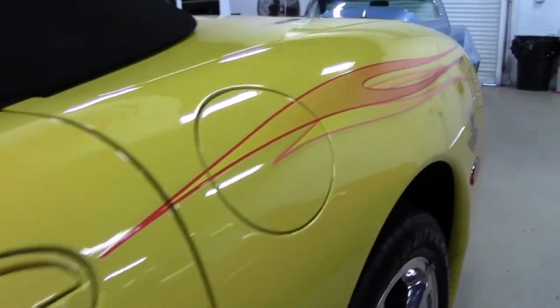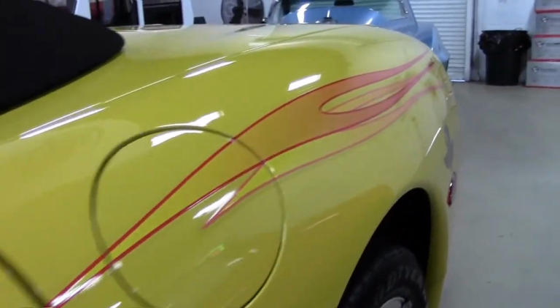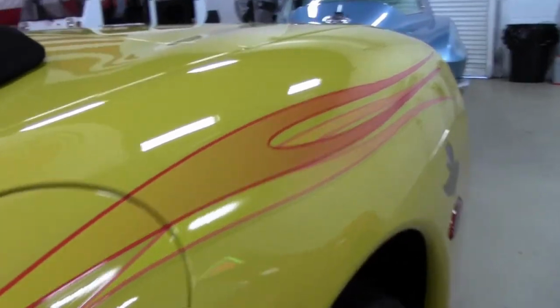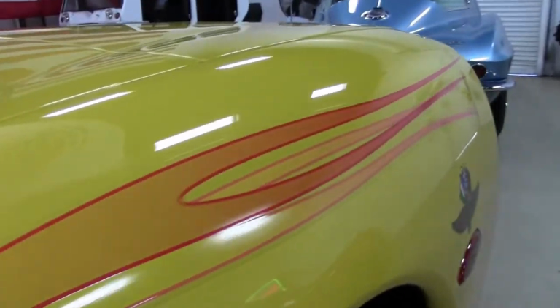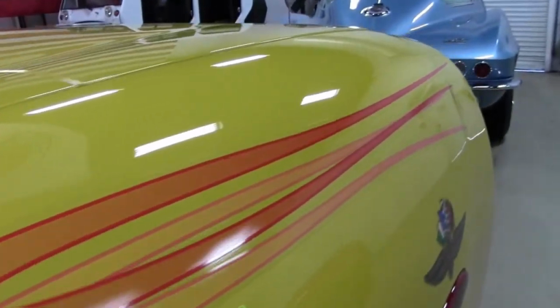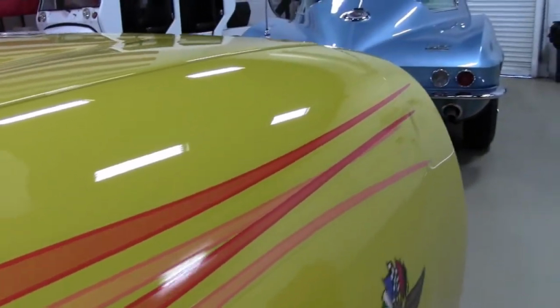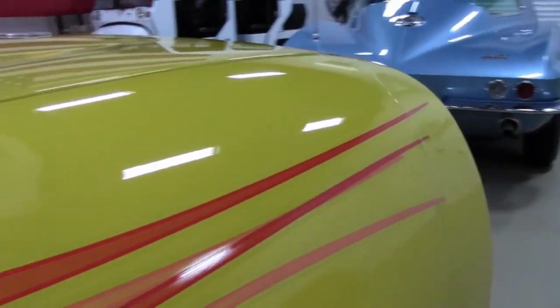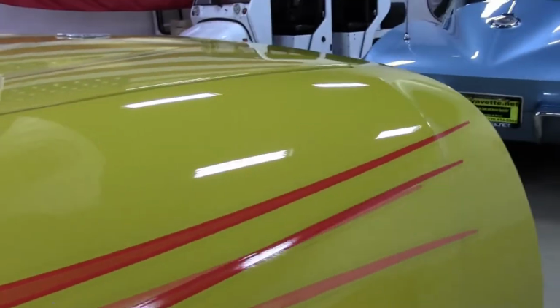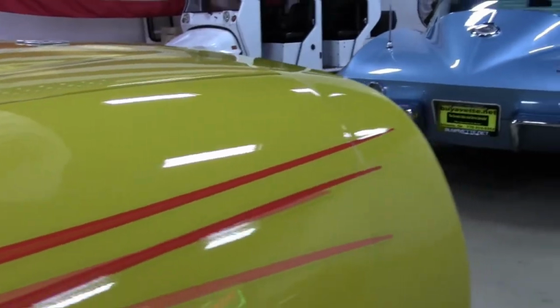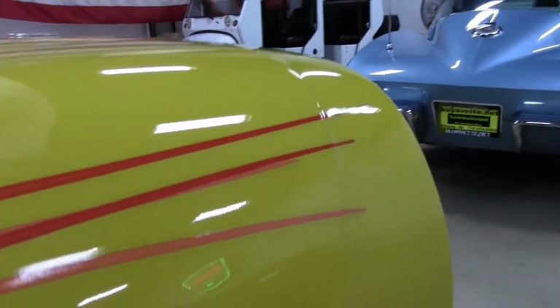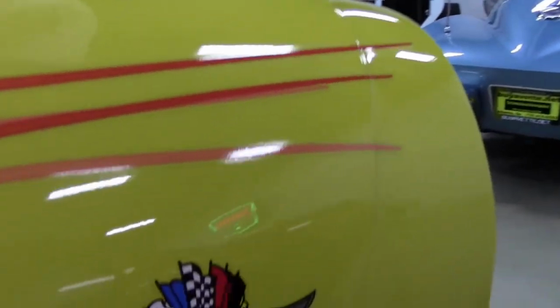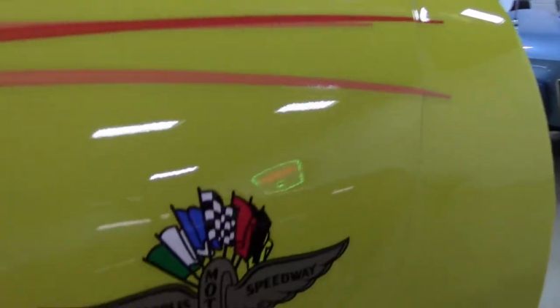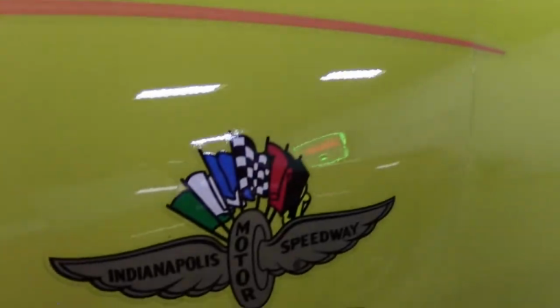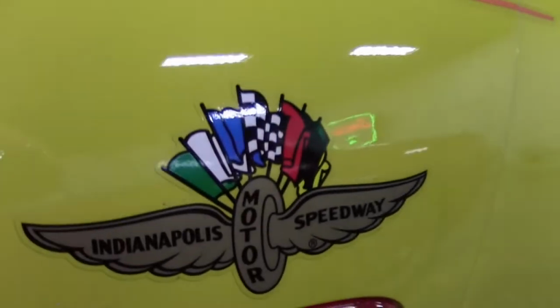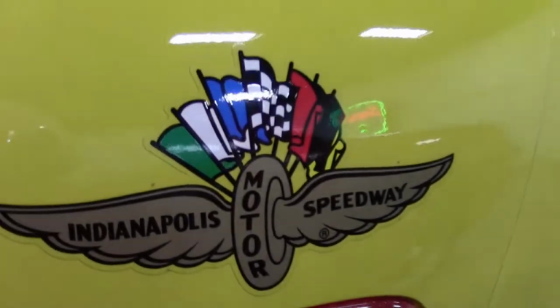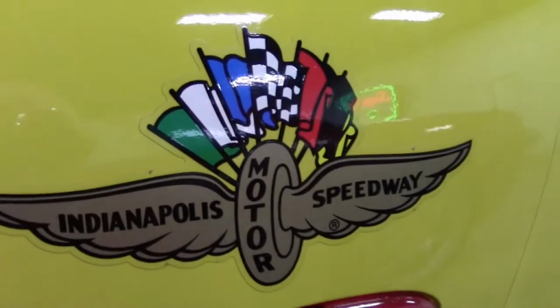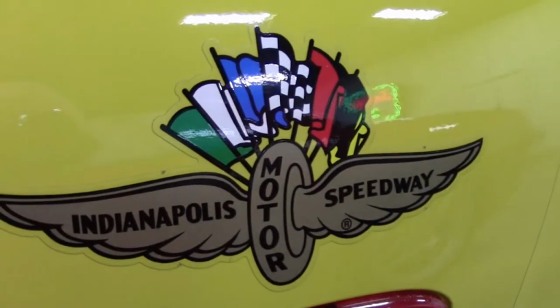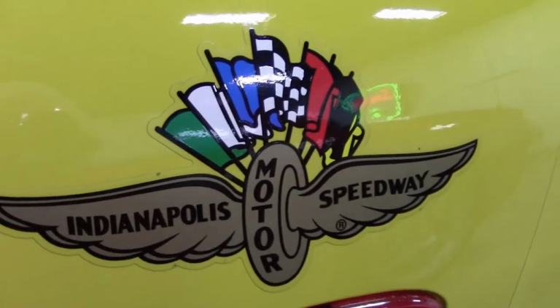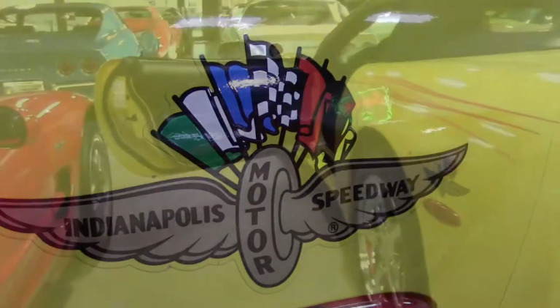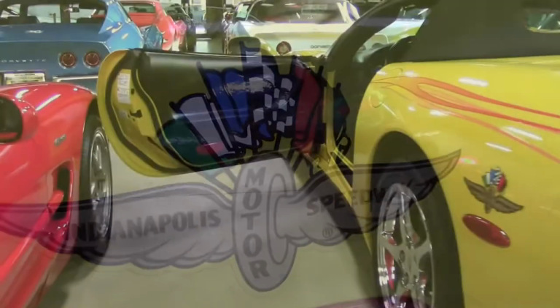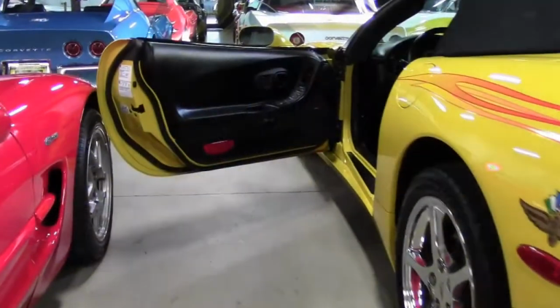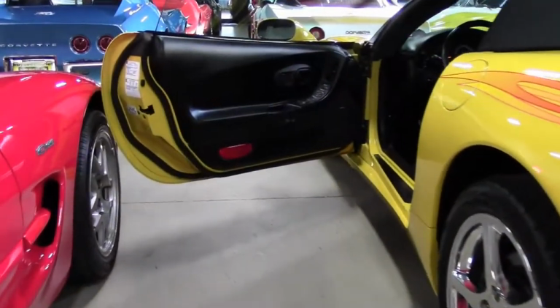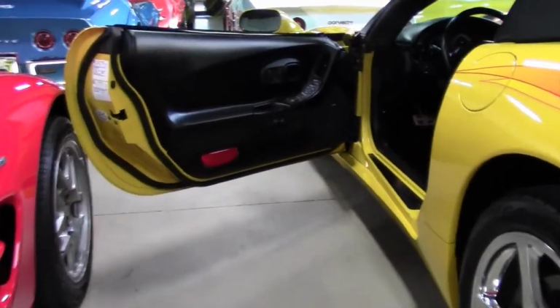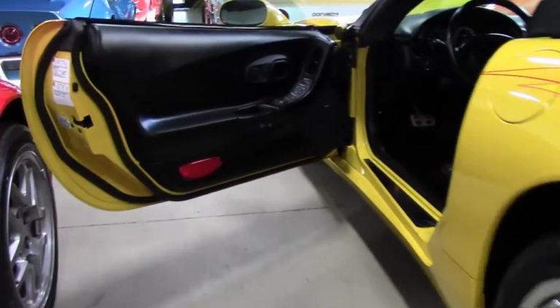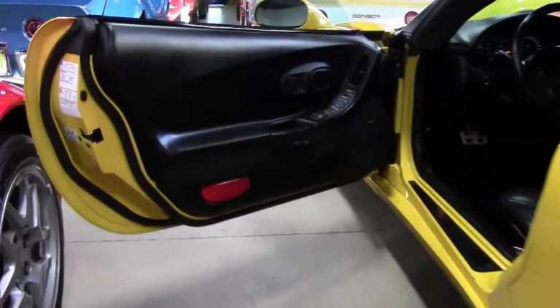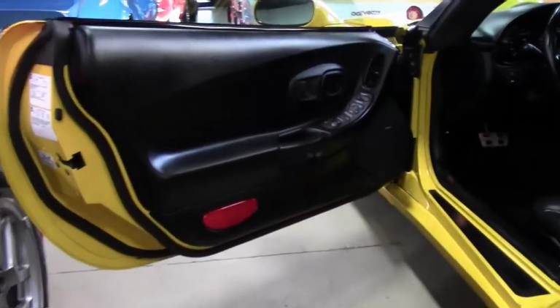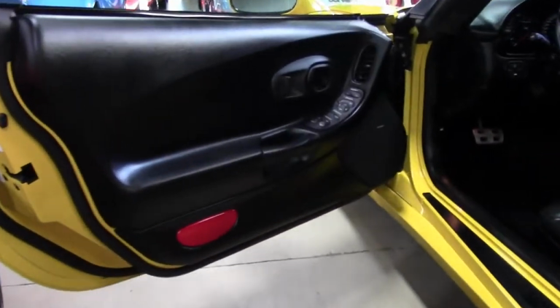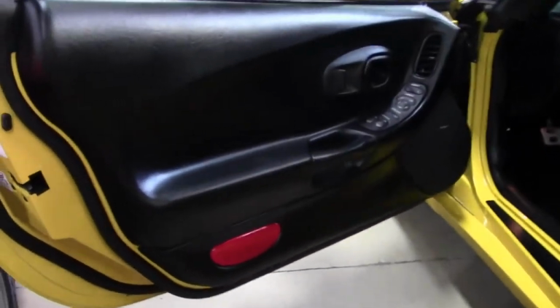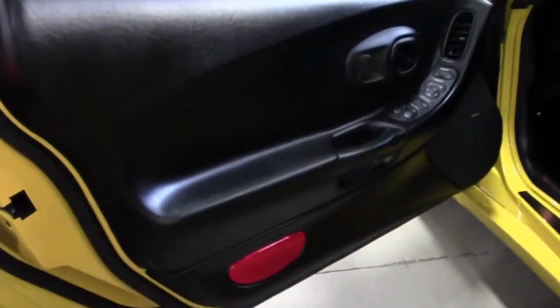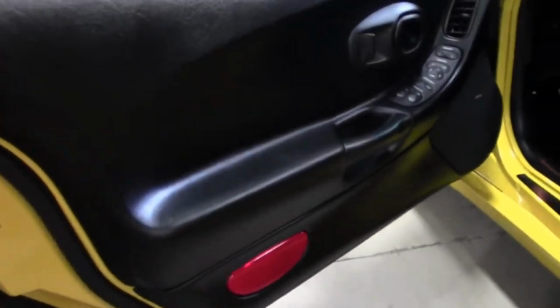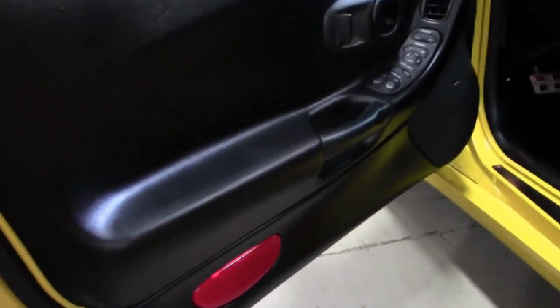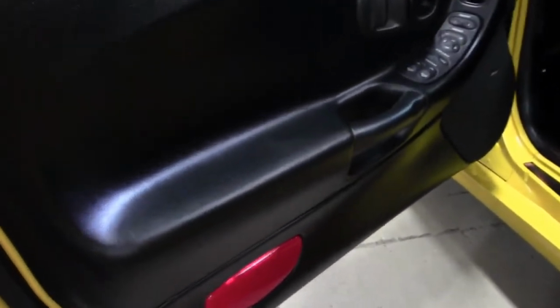Factory features on this car include the $1,200 1SB Preferred Equipment Group, heads-up display, memory package, tilt-and-telescoping steering, auto-dimming rearview mirror, auto headlights, and polished wheels.